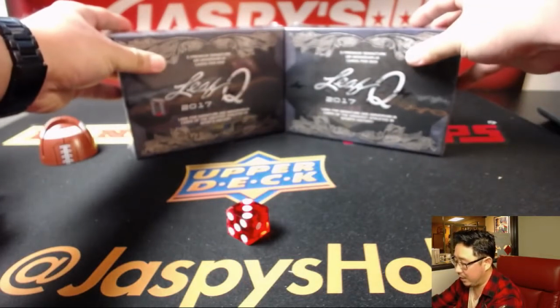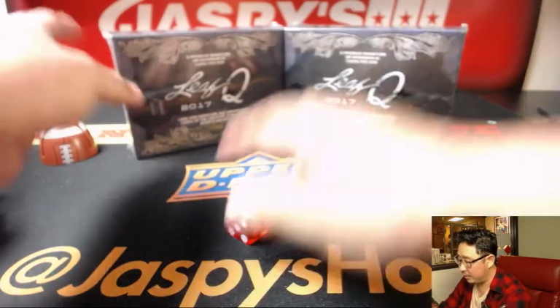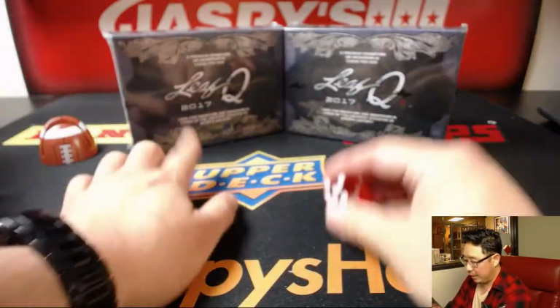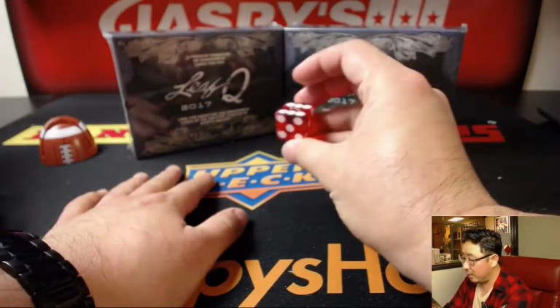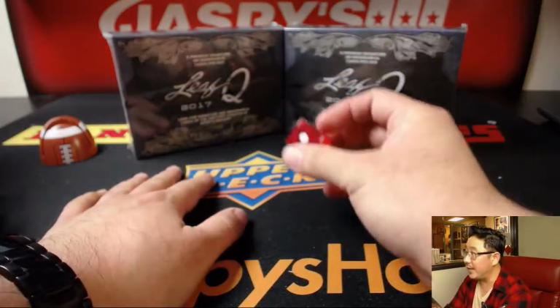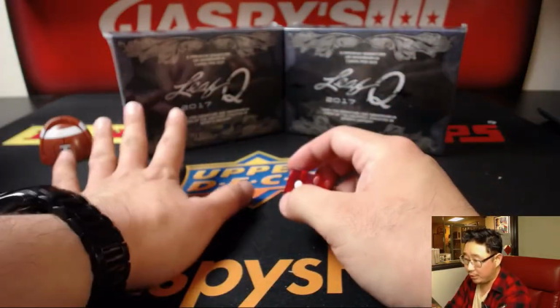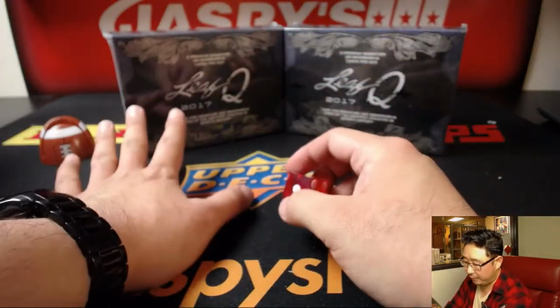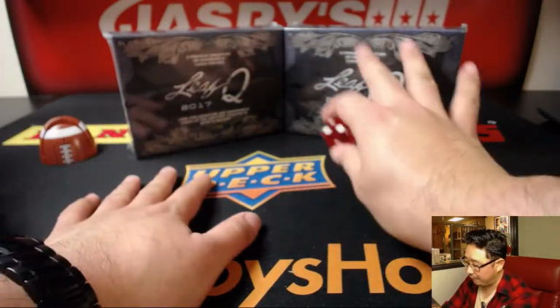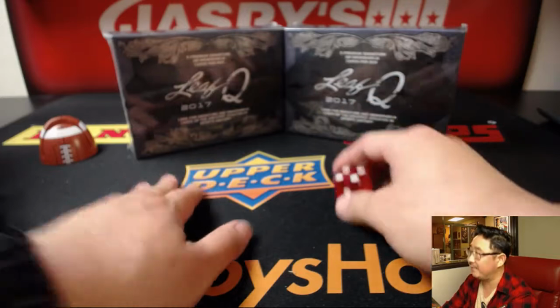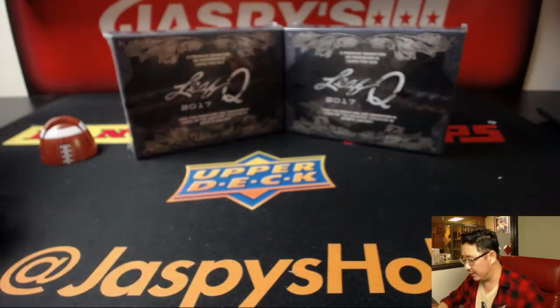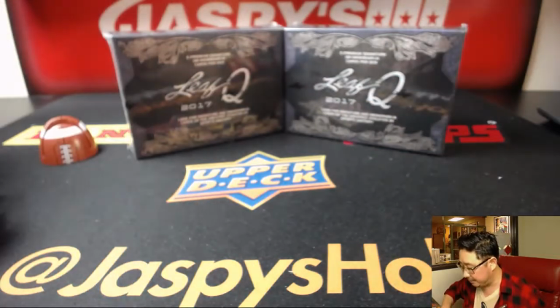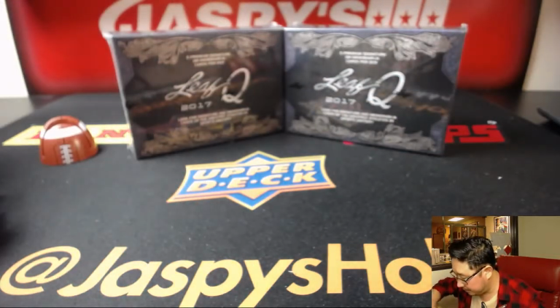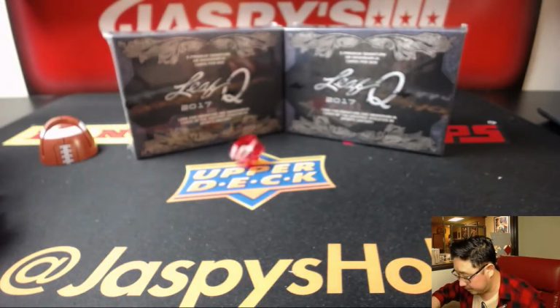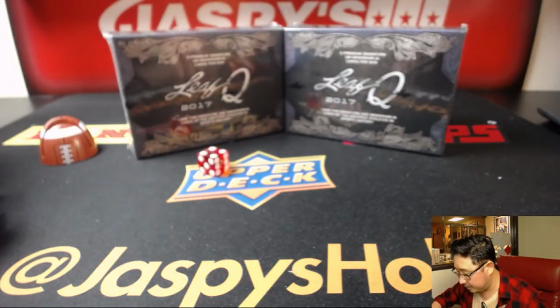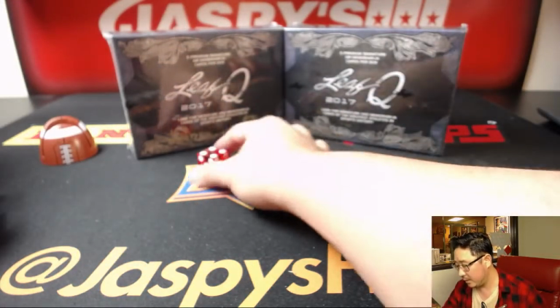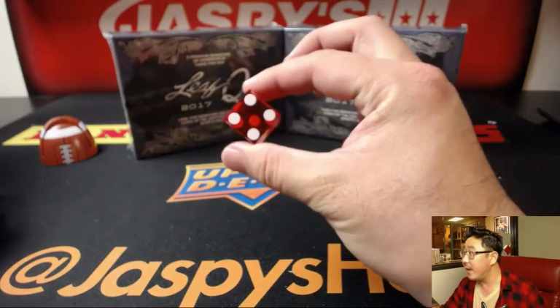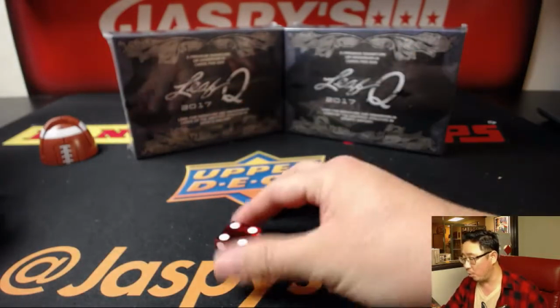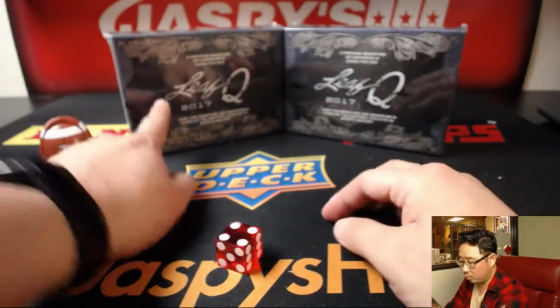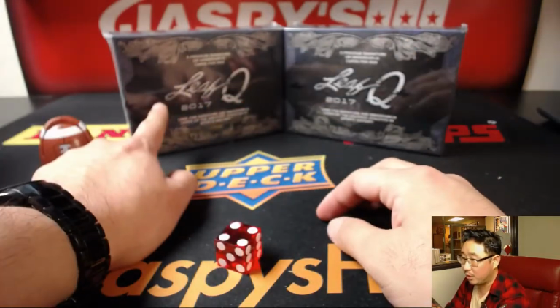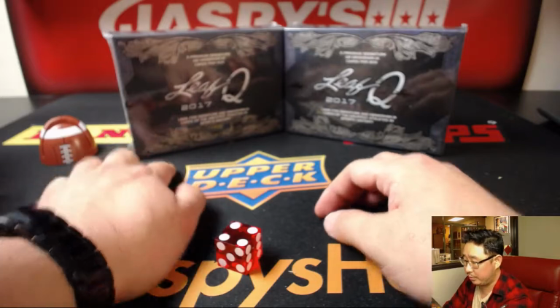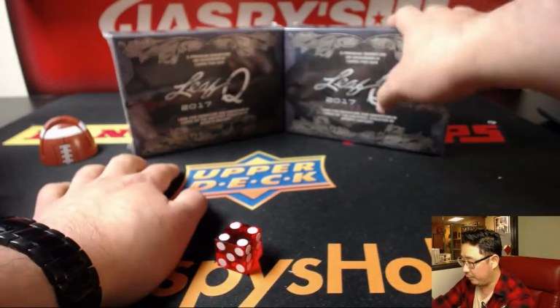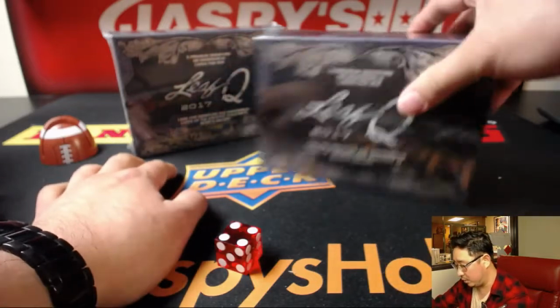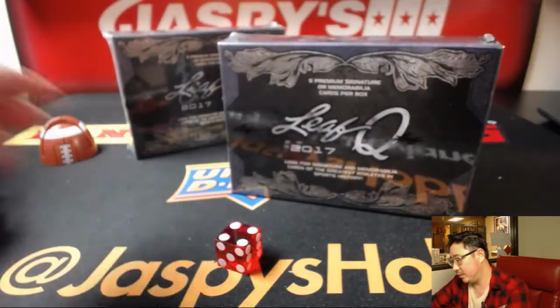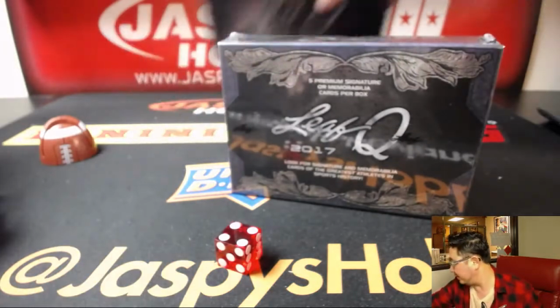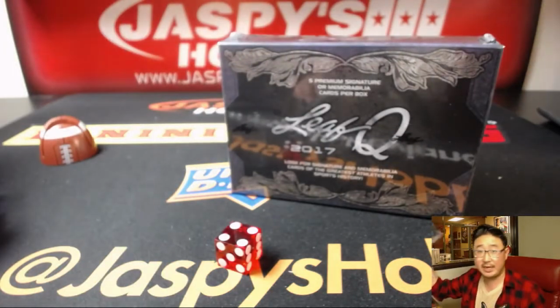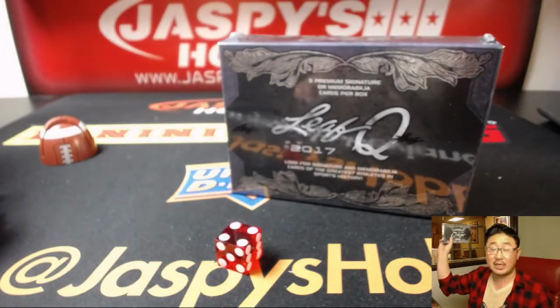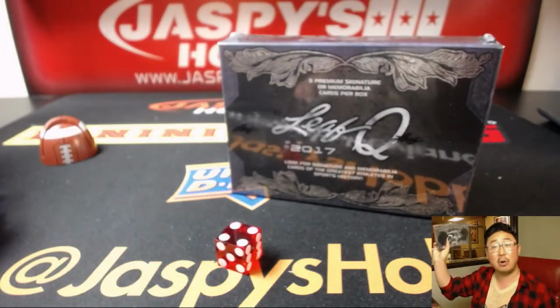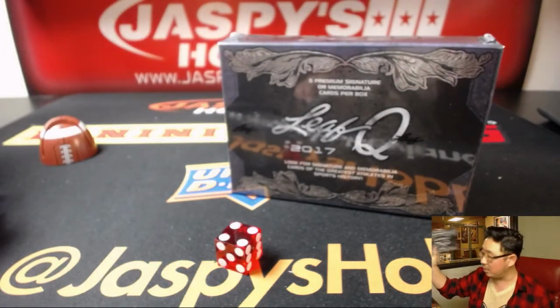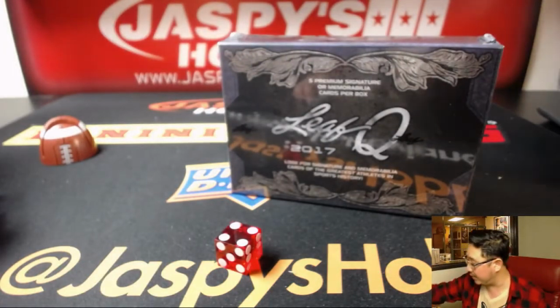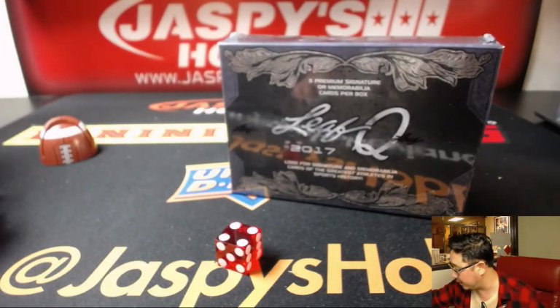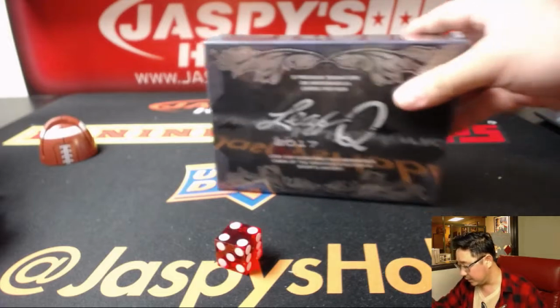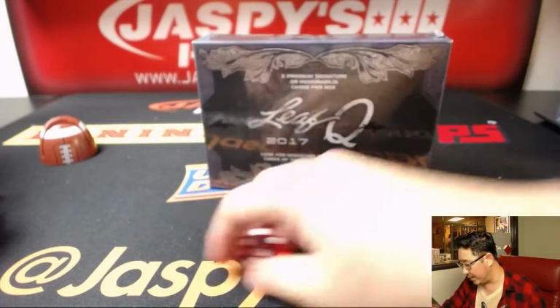So I'll roll the dice — 1, 2, 3 for this side; 4, 5, 6 for this side. And it's 4. We'll save this for the next. I actually posted this one already, so the next break is already up.